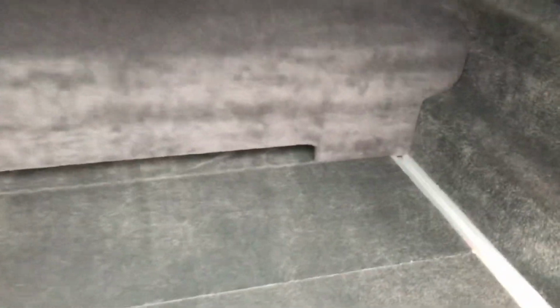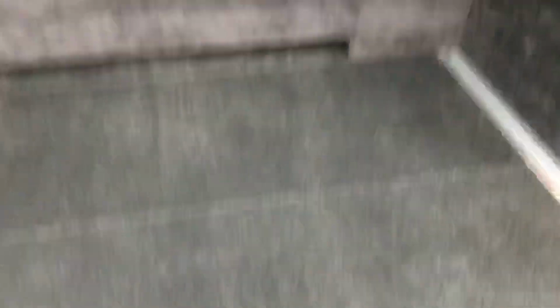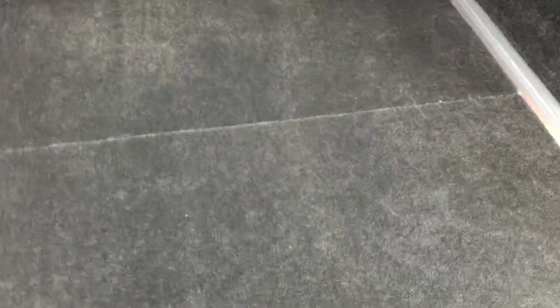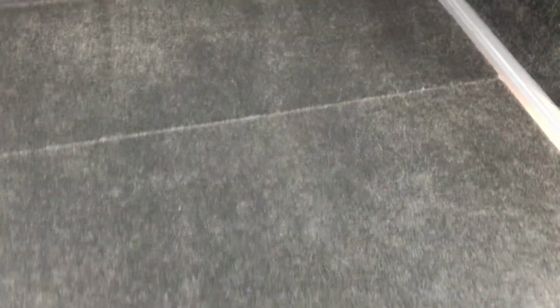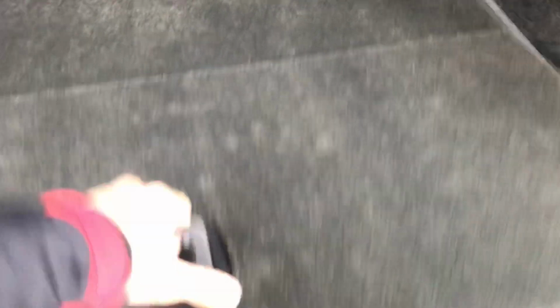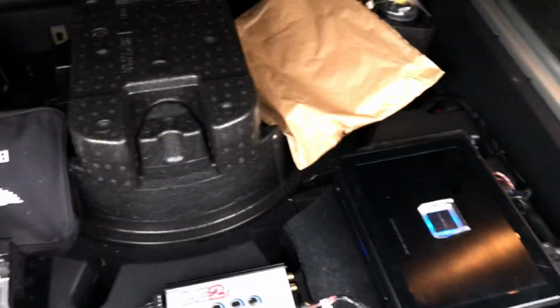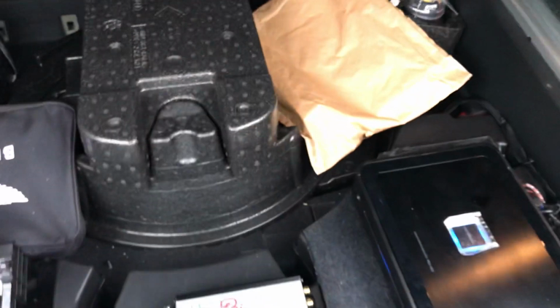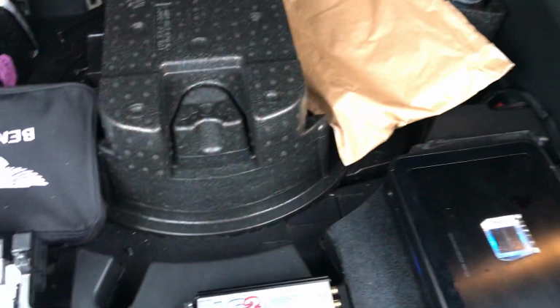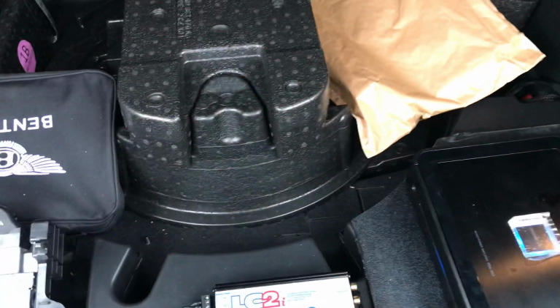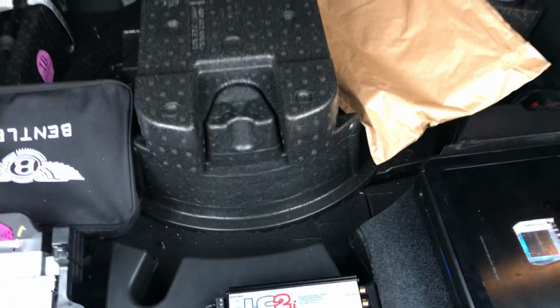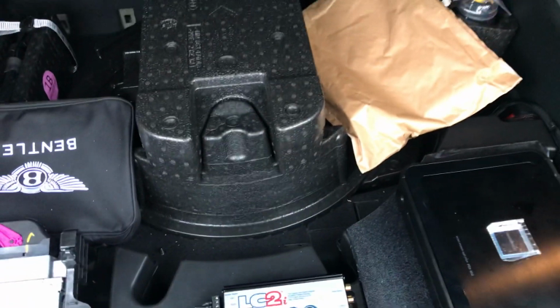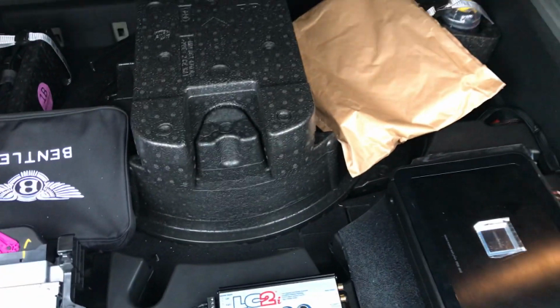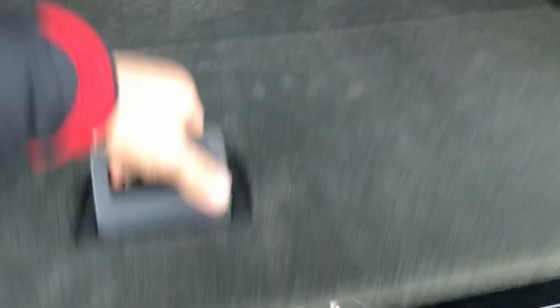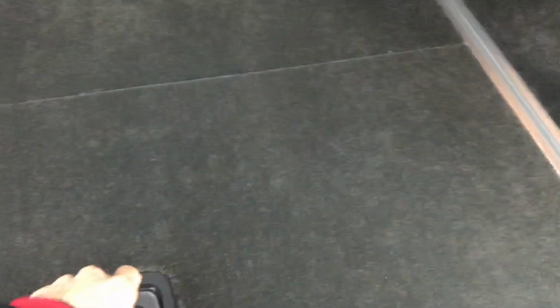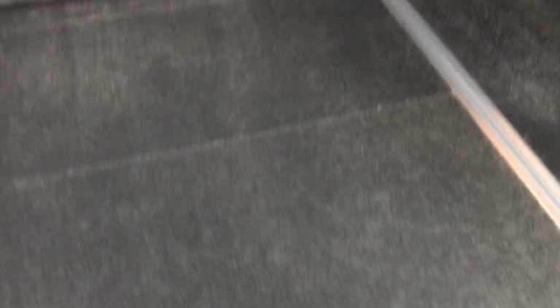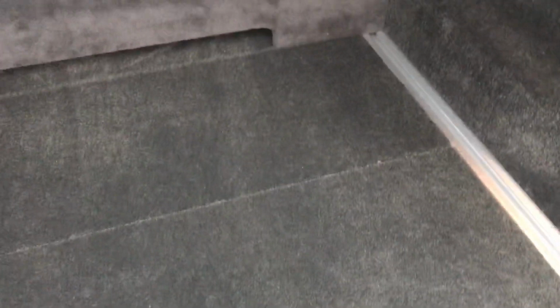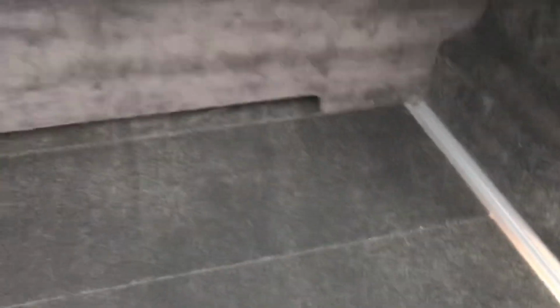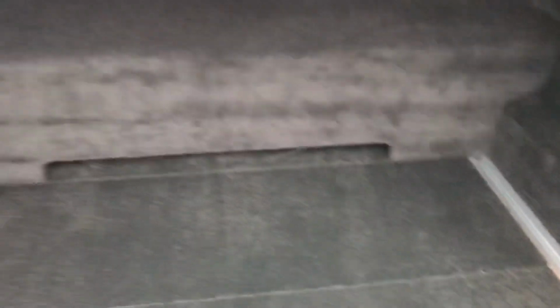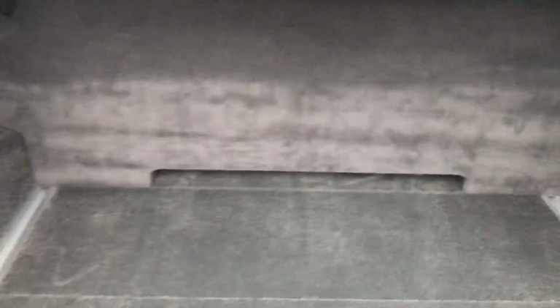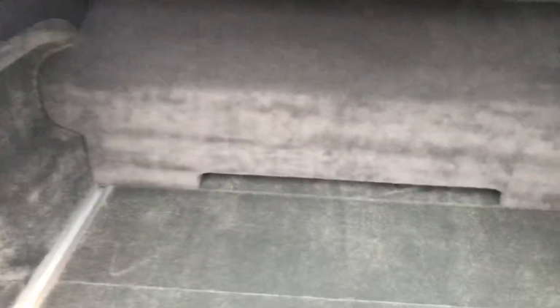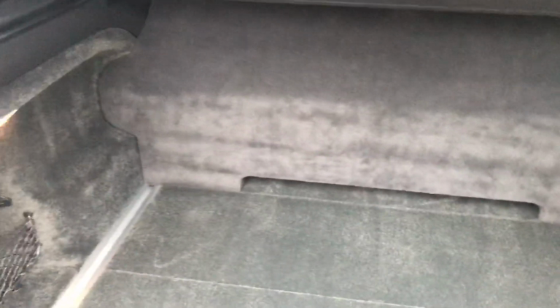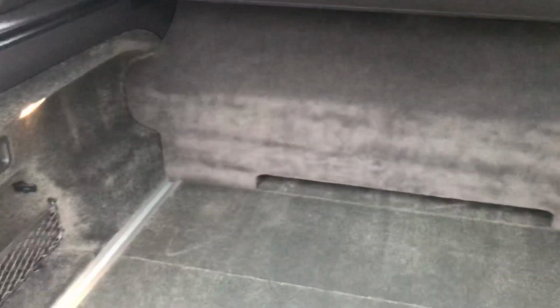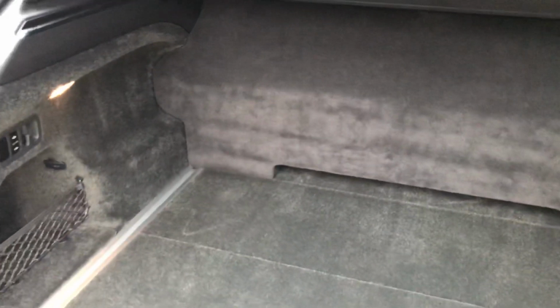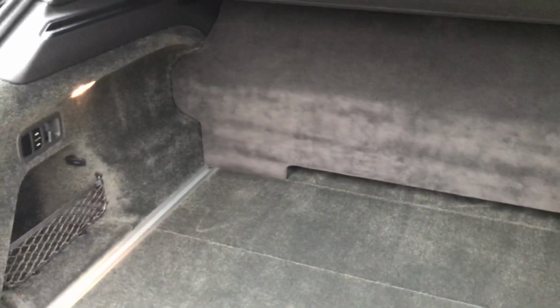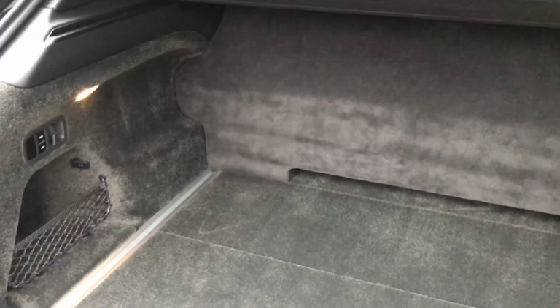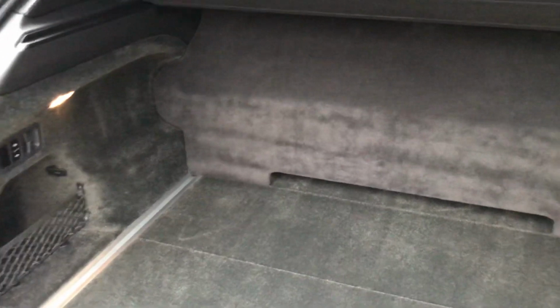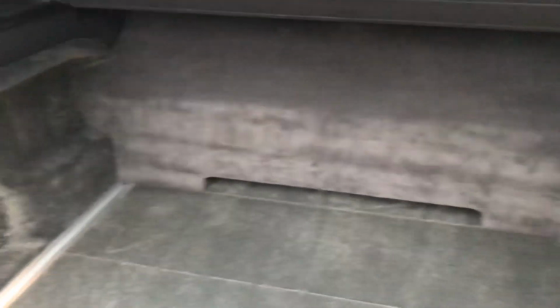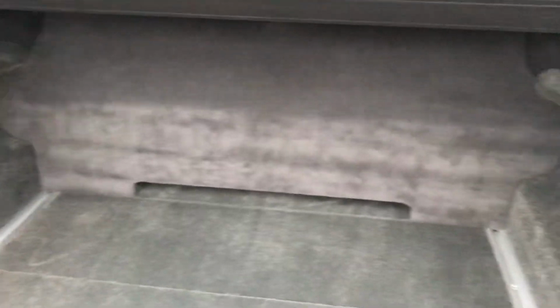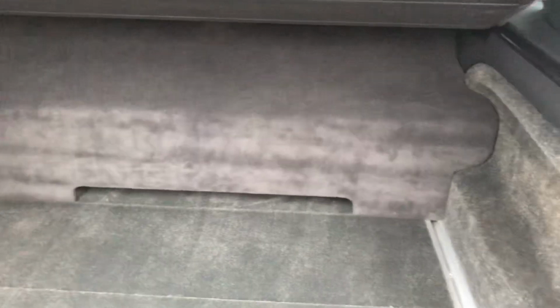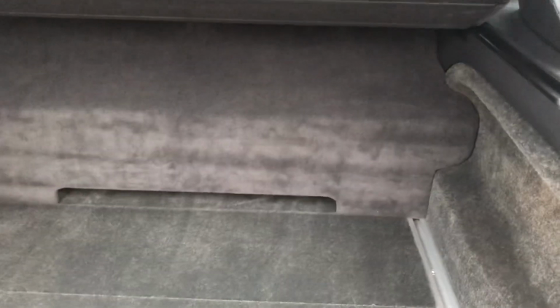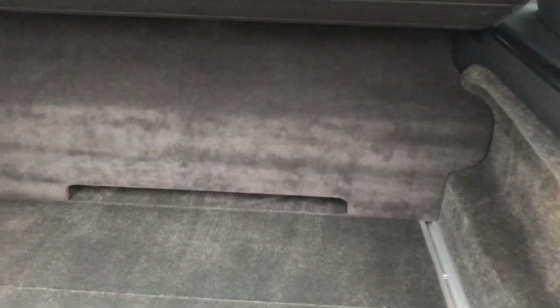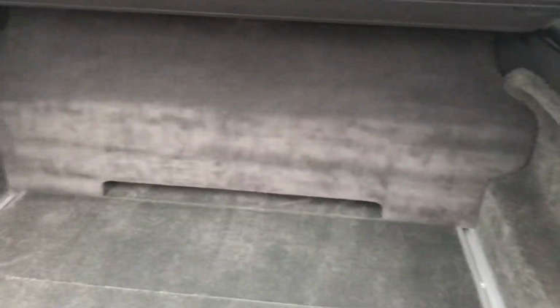The client did not want to lose functionality of the floor storage. This car is a lease, and we did want to reverse it as simply as possible when the lease is over in a couple of years.